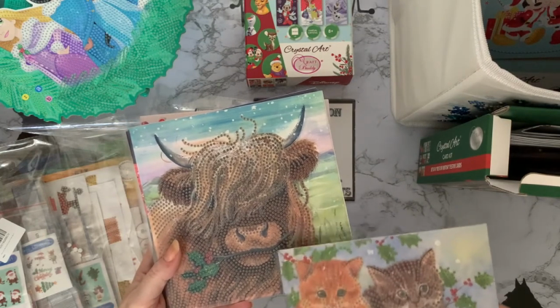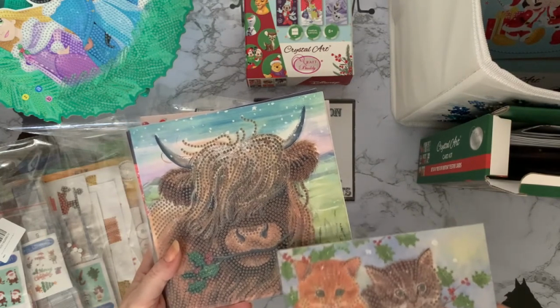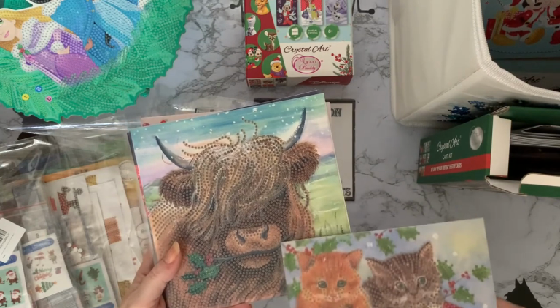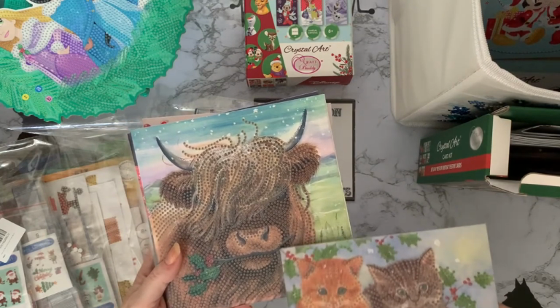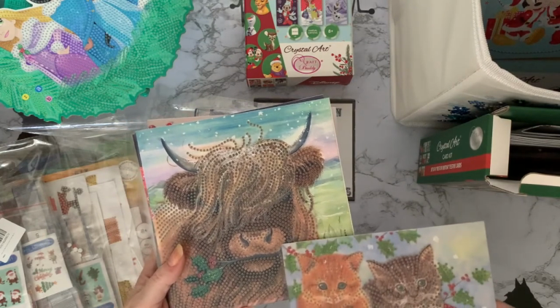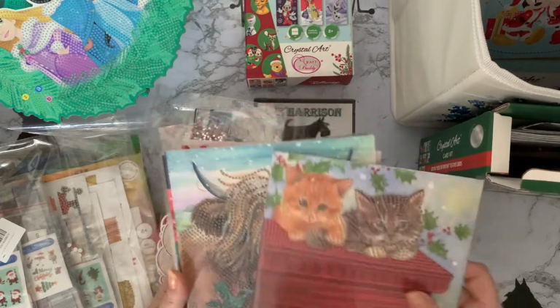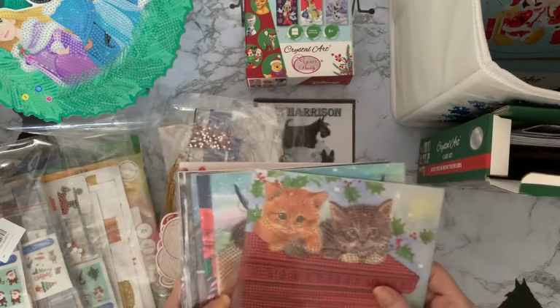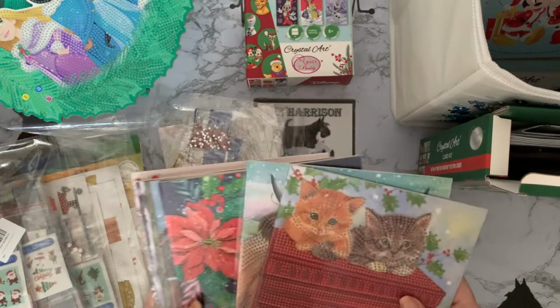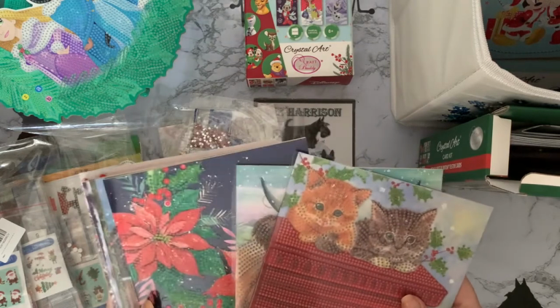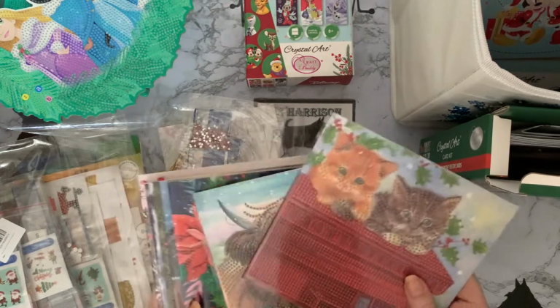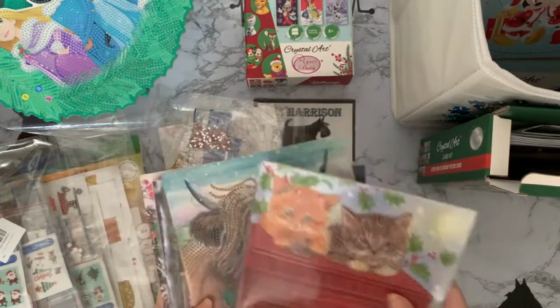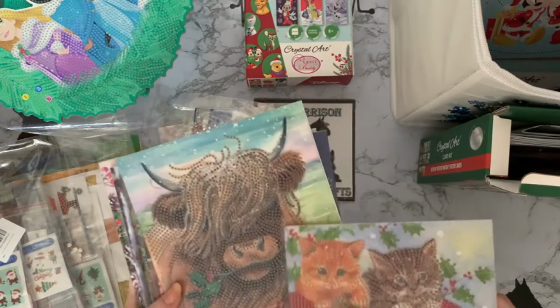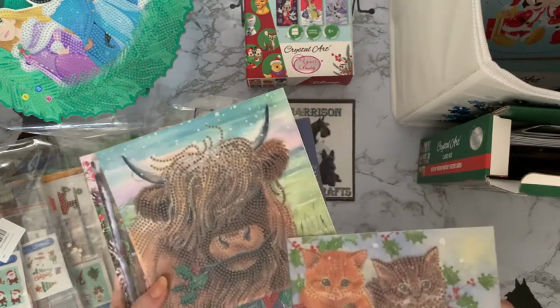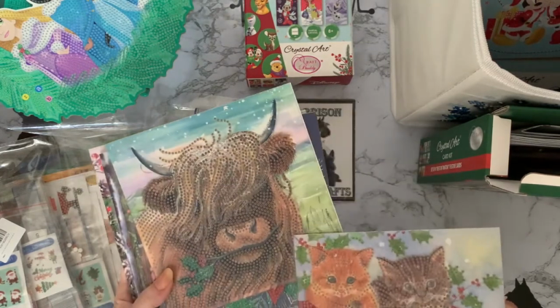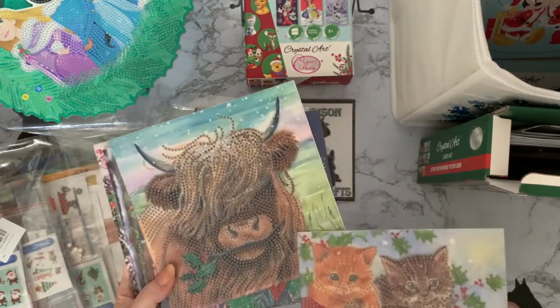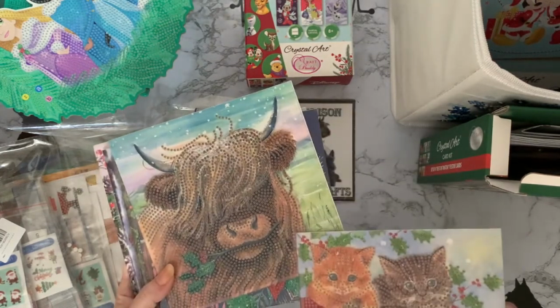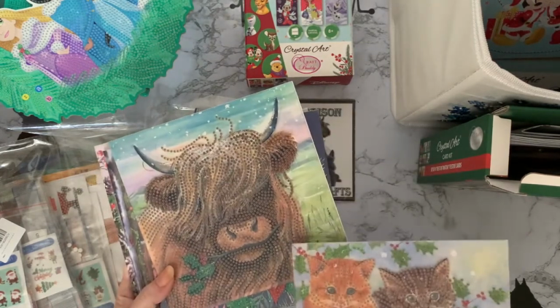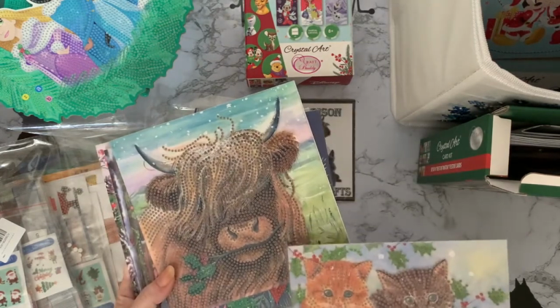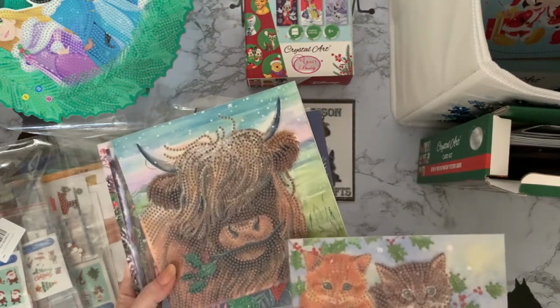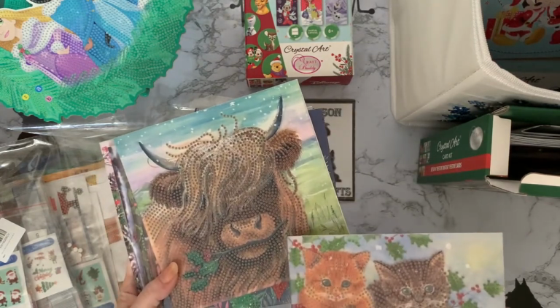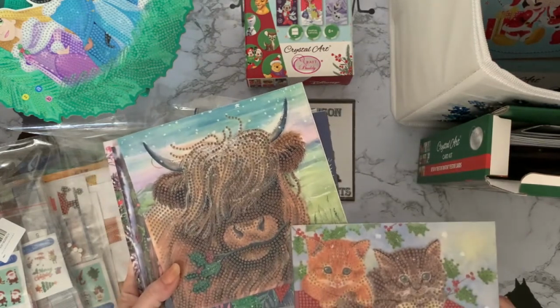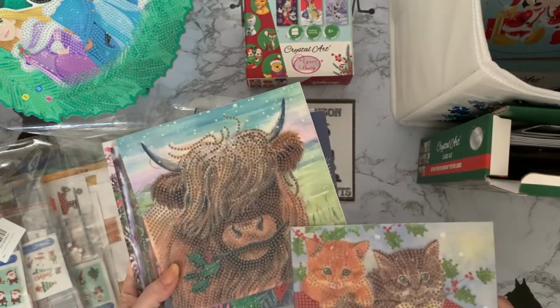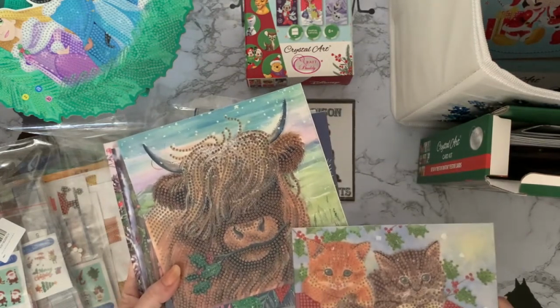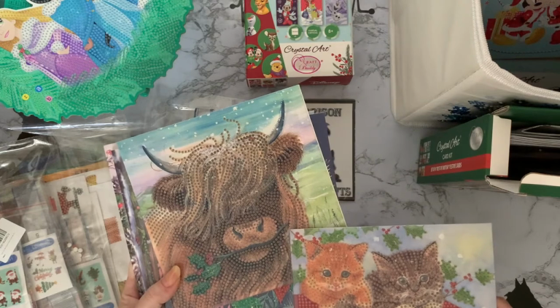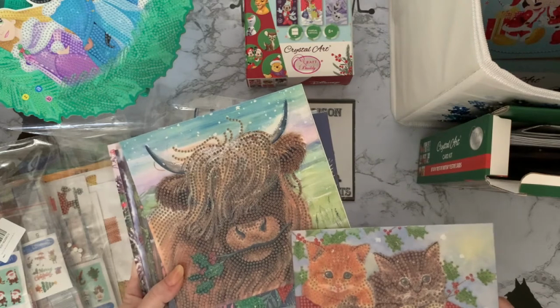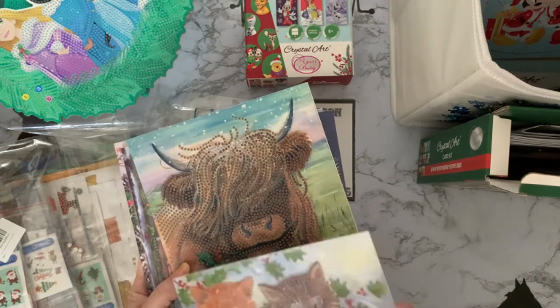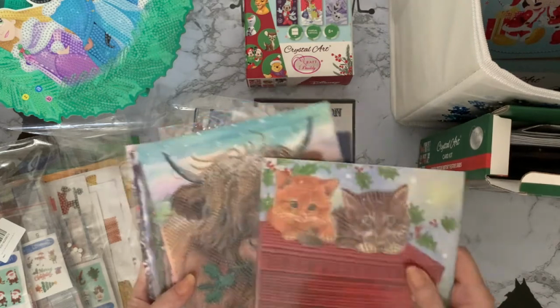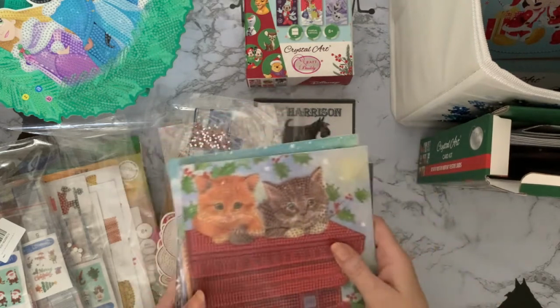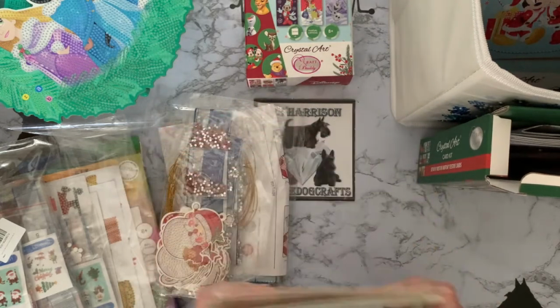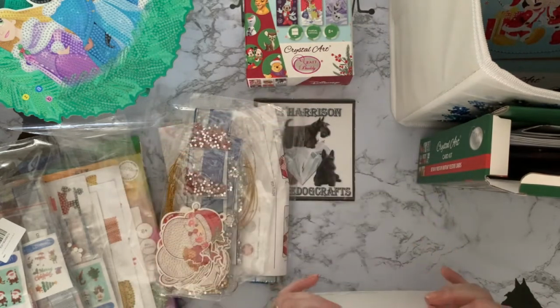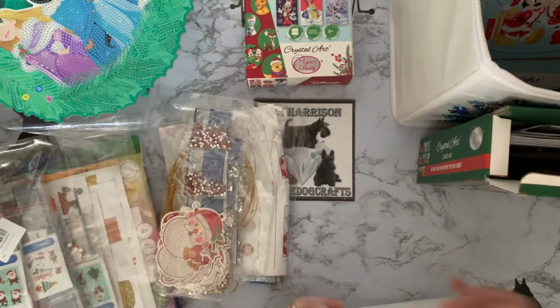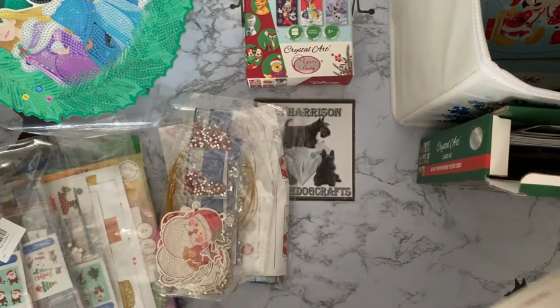I think that one might be 'I'm Proud' artwork — I'm not sure about the others, but I think it goes with the other Highland Cow one that I've done in my 30 cards in 30 days.